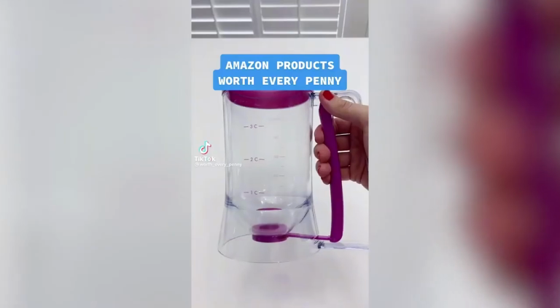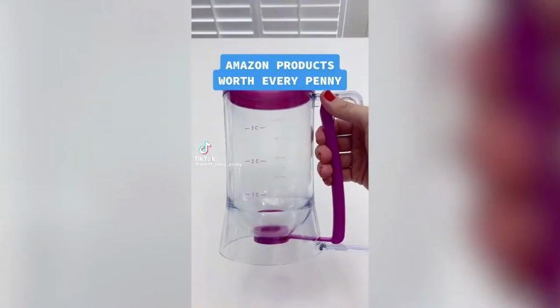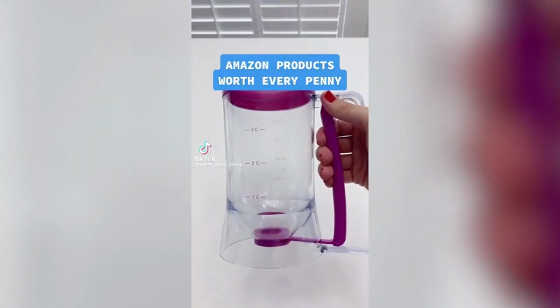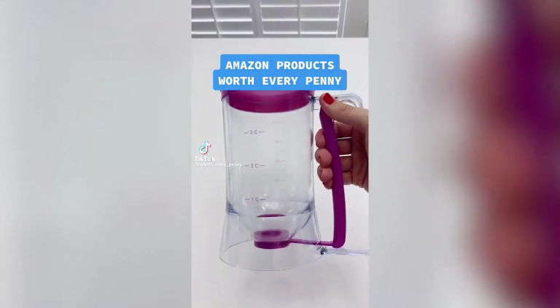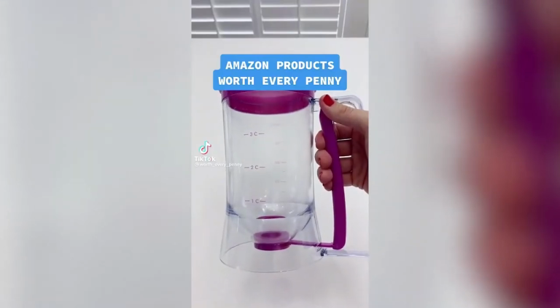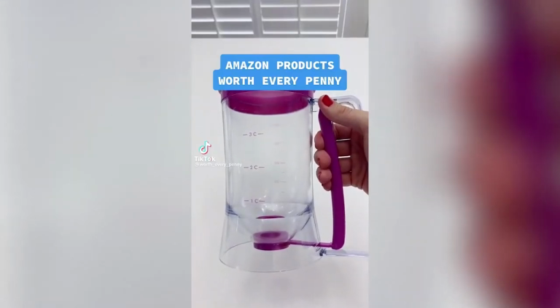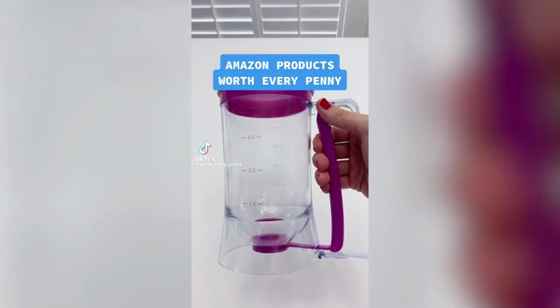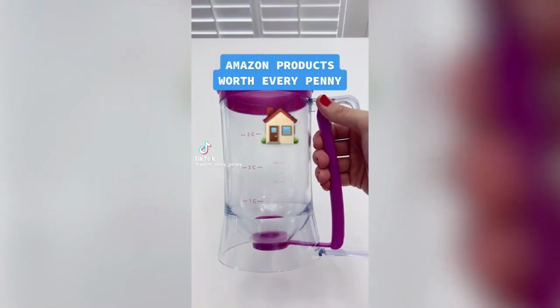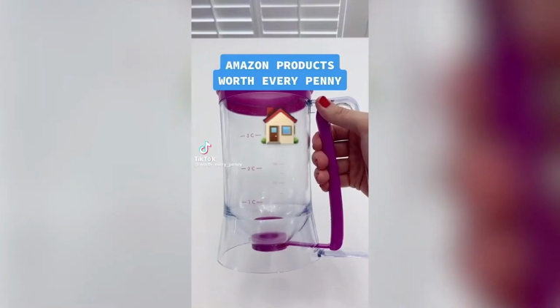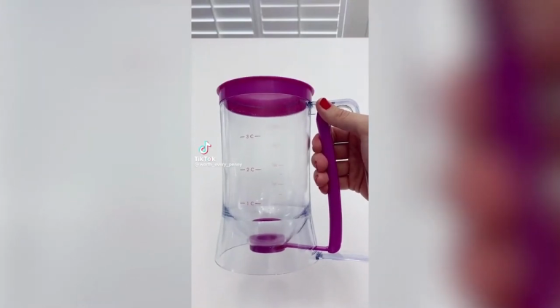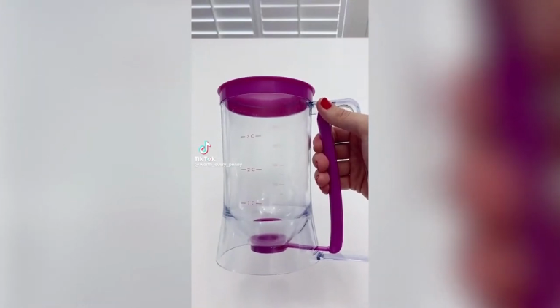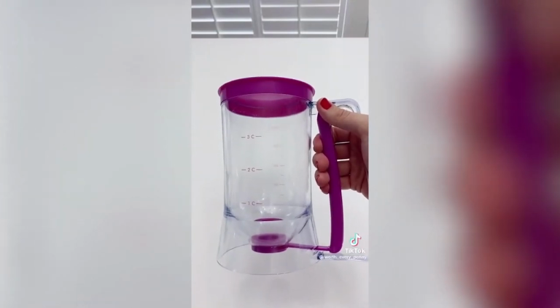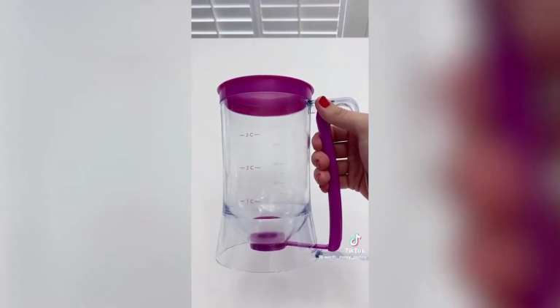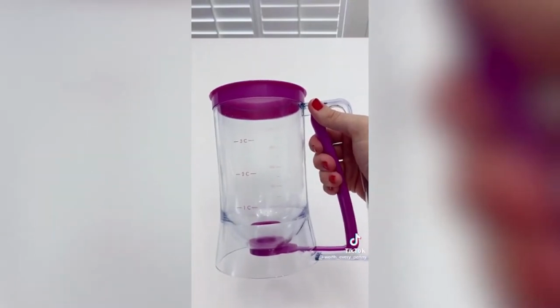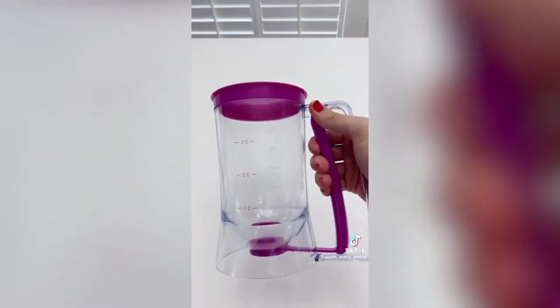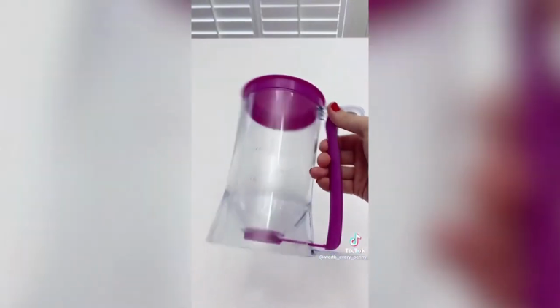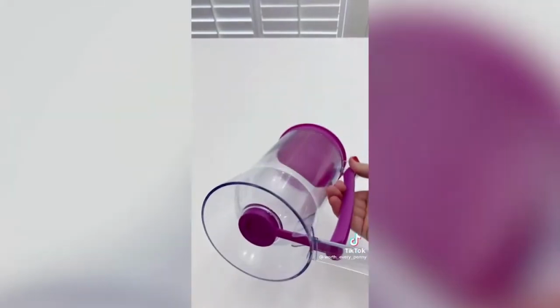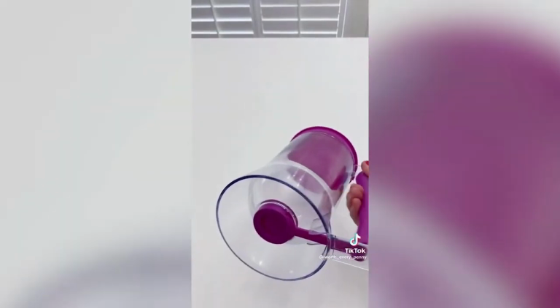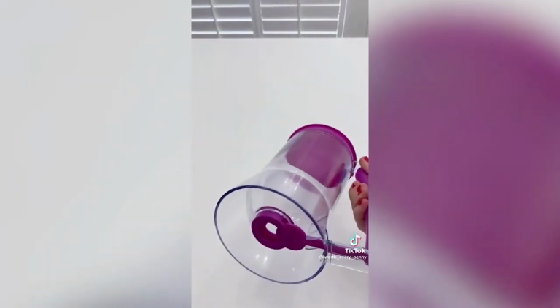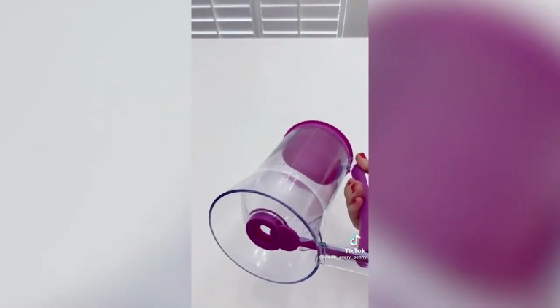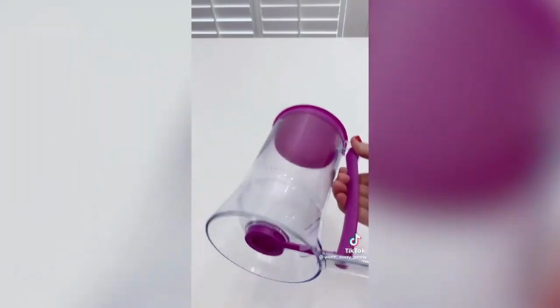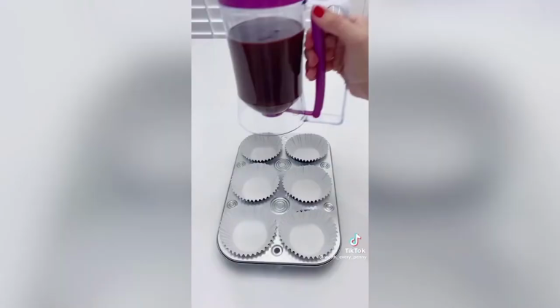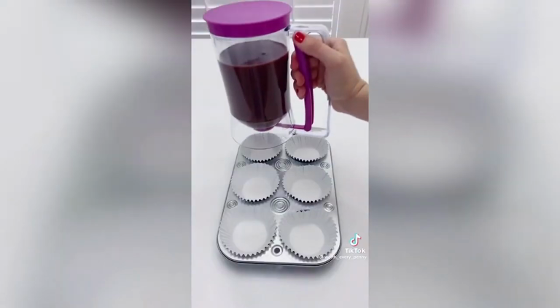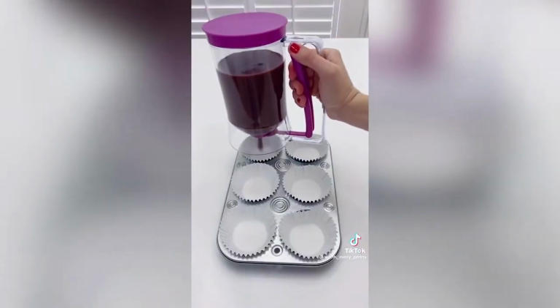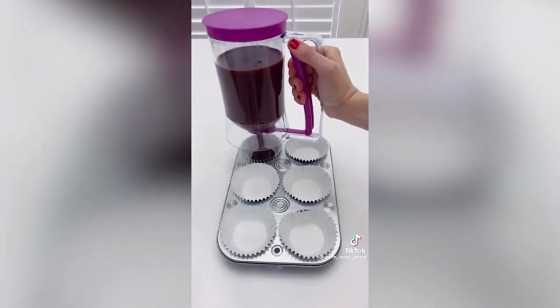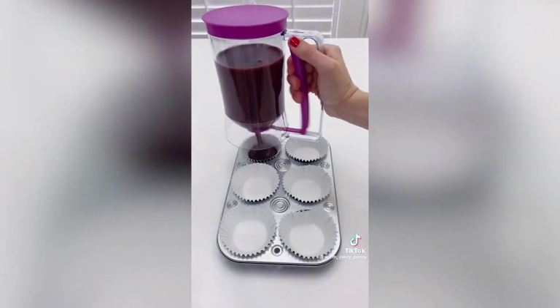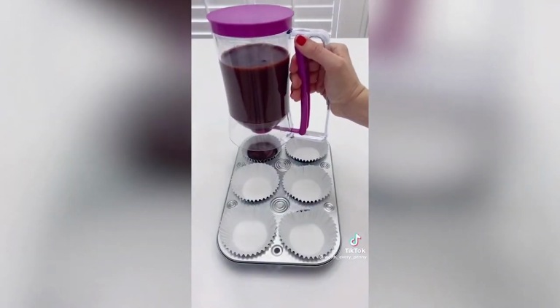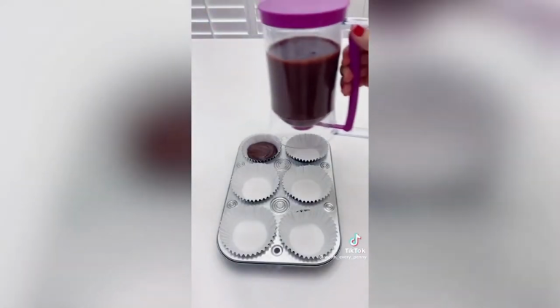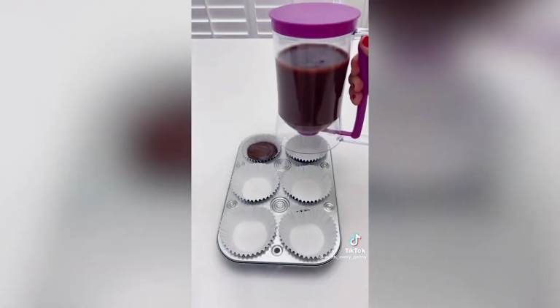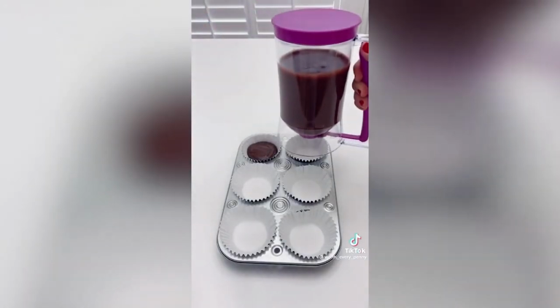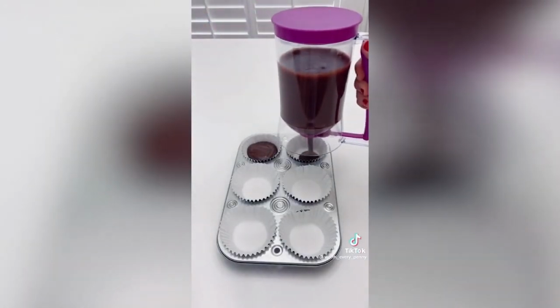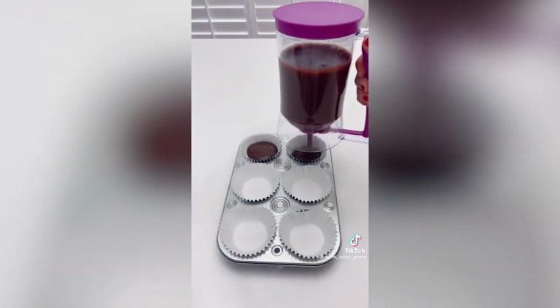Amazon products worth every penny — home edition: this batter dispenser works by pulling and releasing the handle, which opens and closes the spout on the bottom. It works great for pancakes or waffles, but we use it most often when making cupcakes.